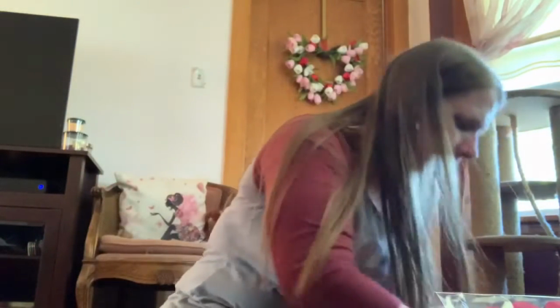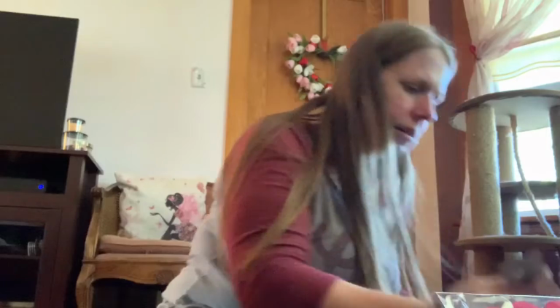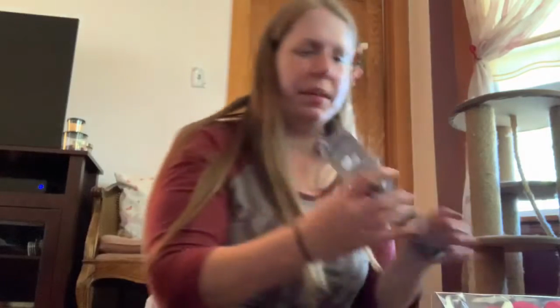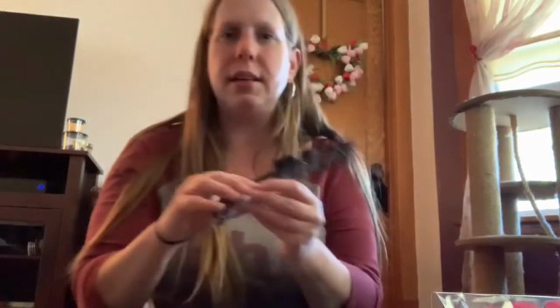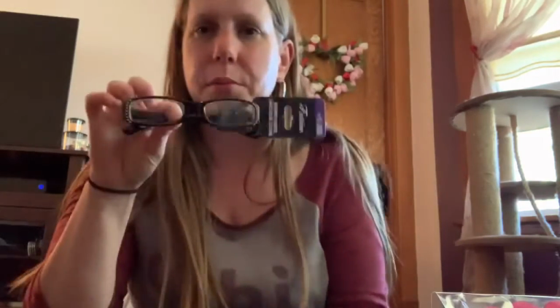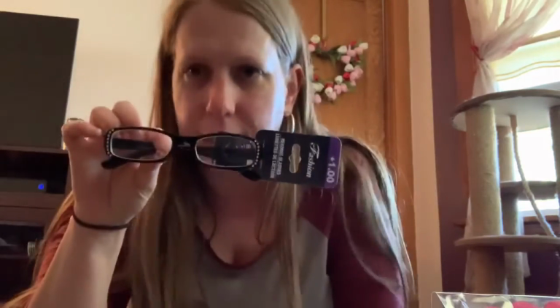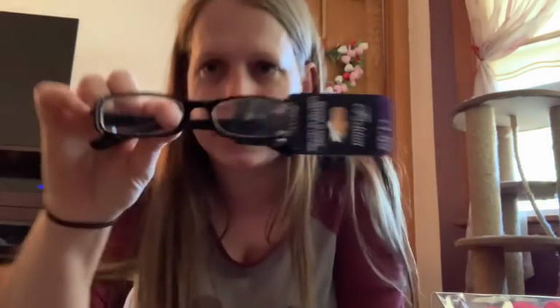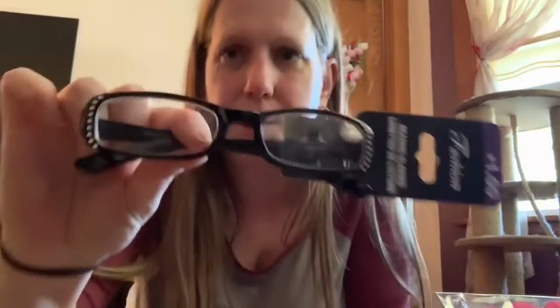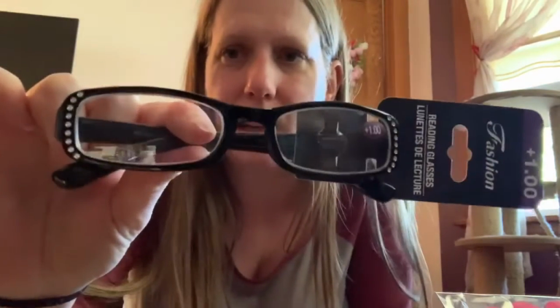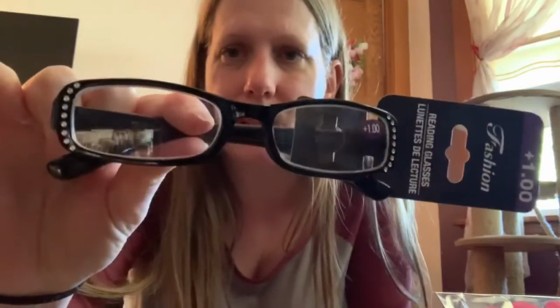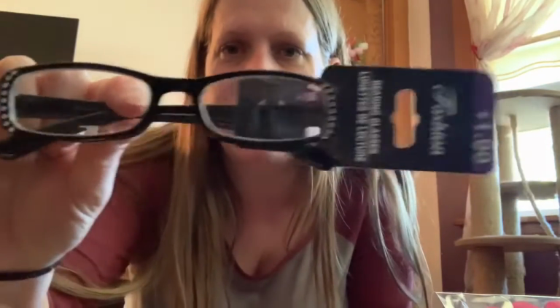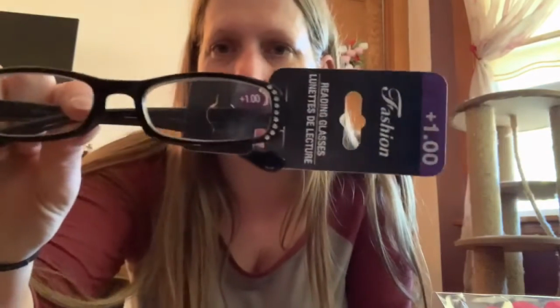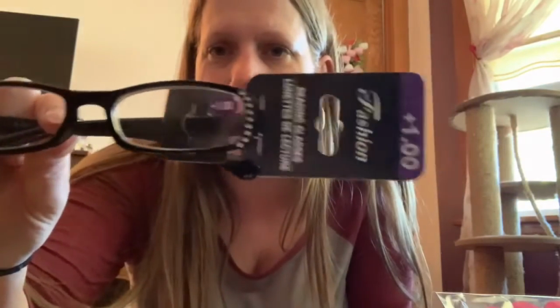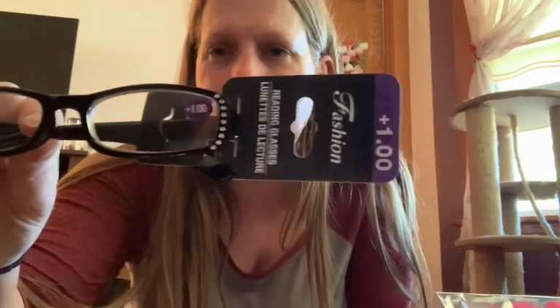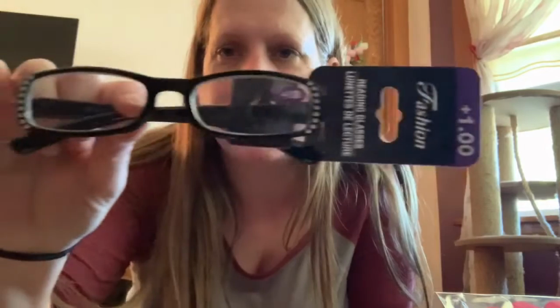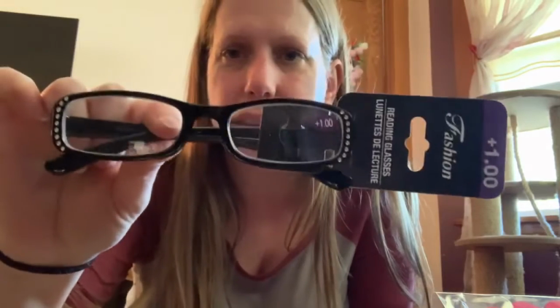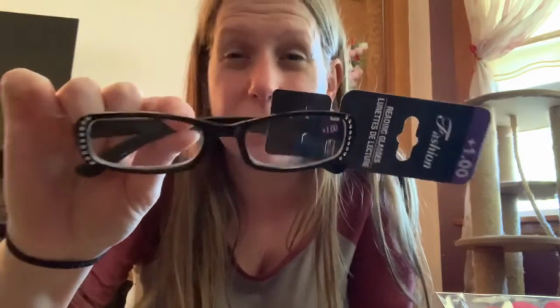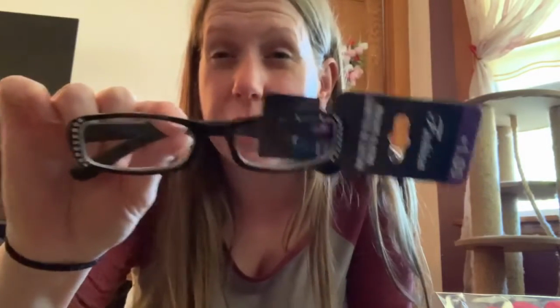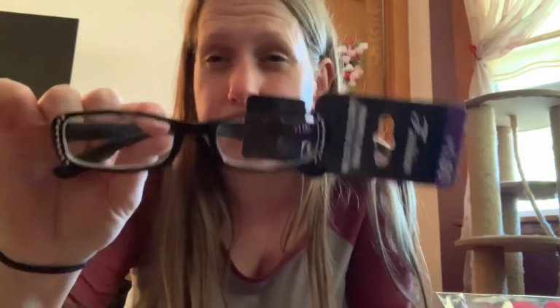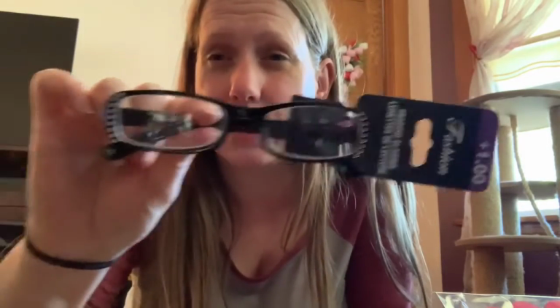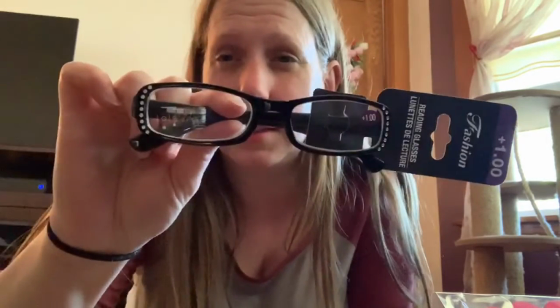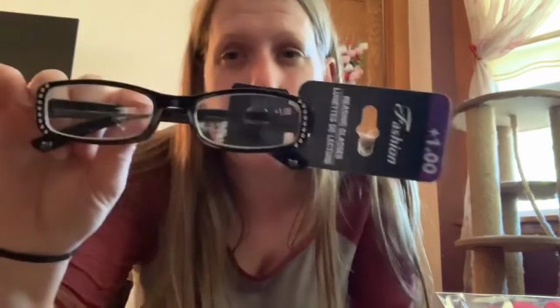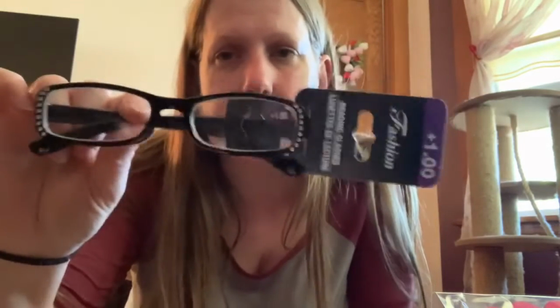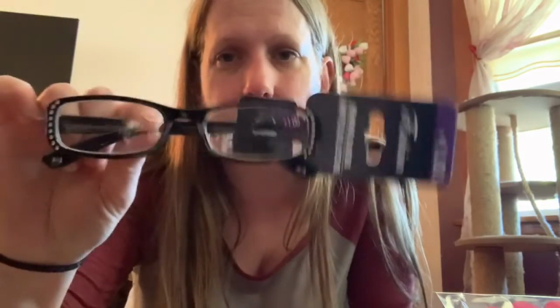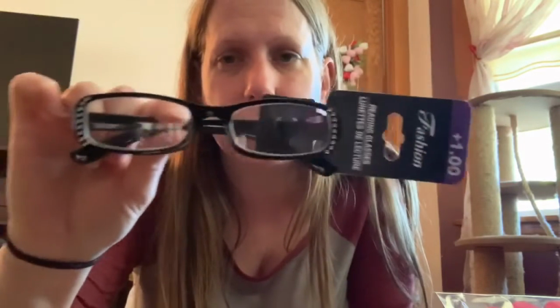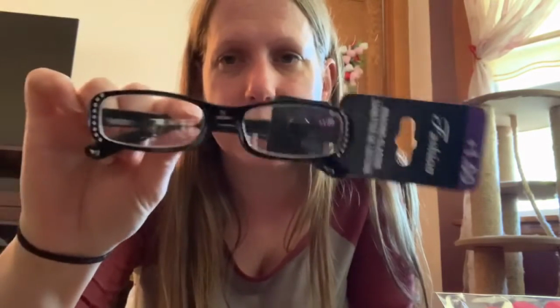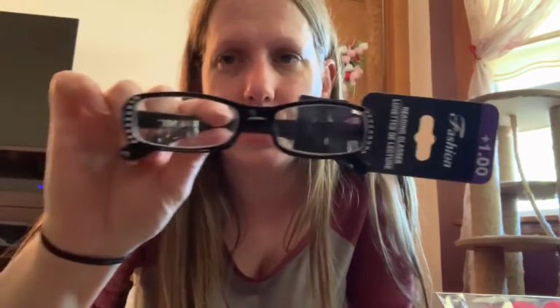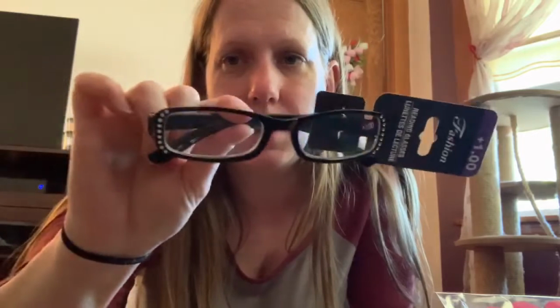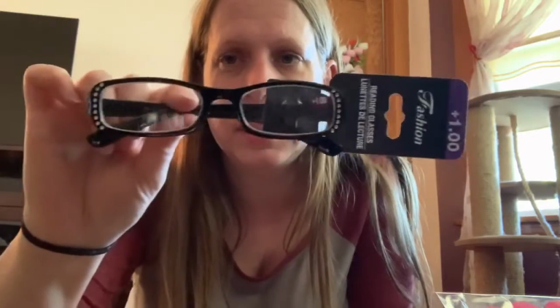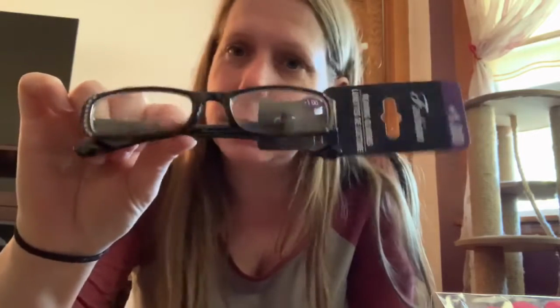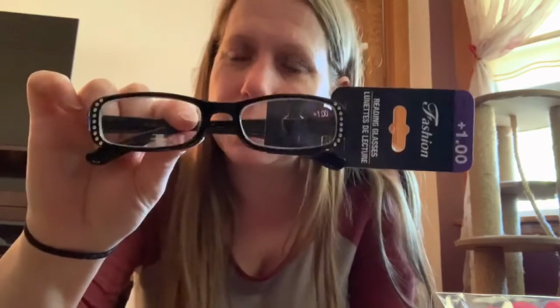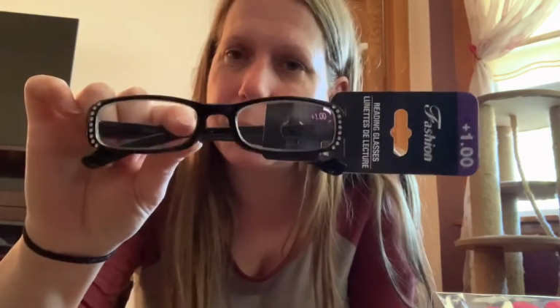Last but not least, I got me some reading glasses. They have cute little diamonds. Hopefully I can see out of these — it's getting harder and harder to see. So I'm going to use these and hope they work.